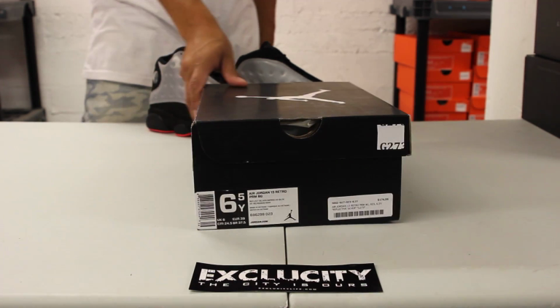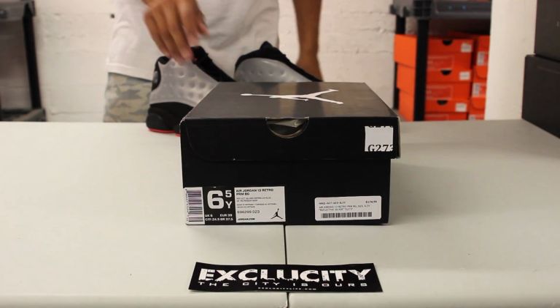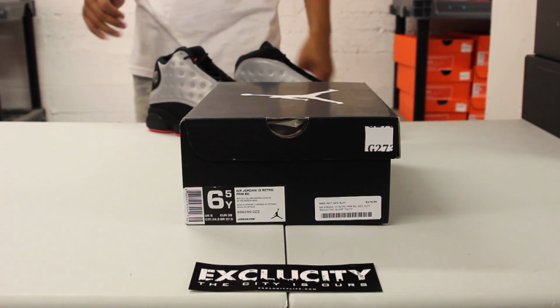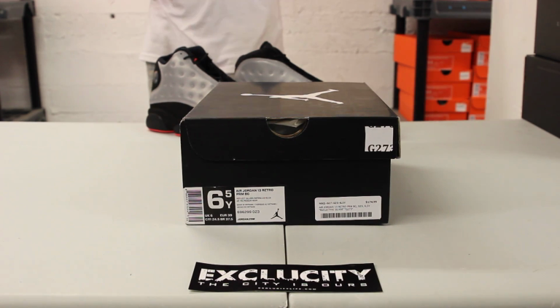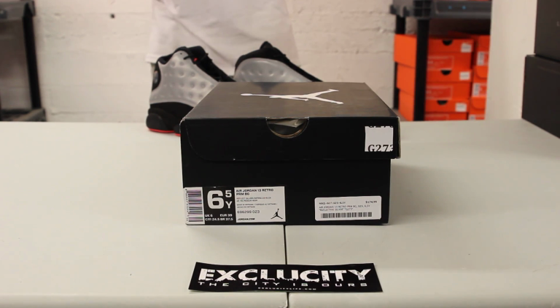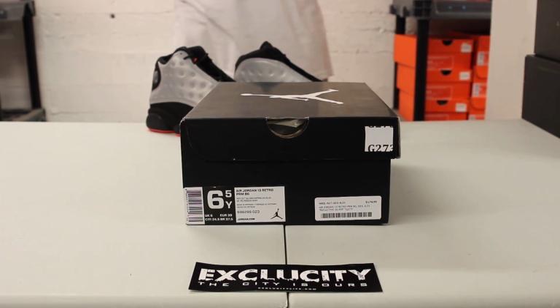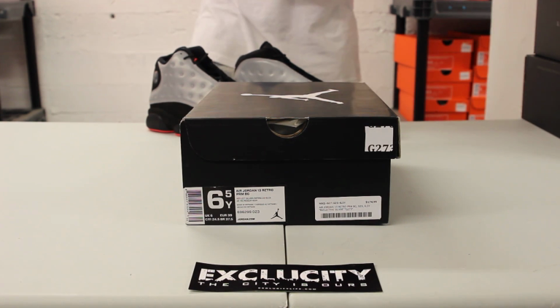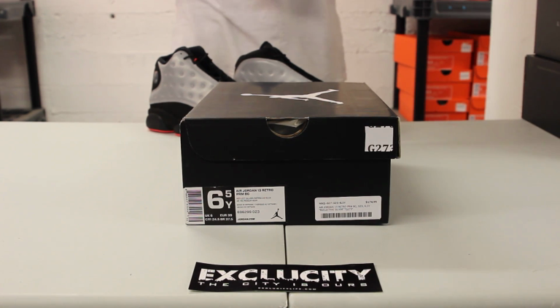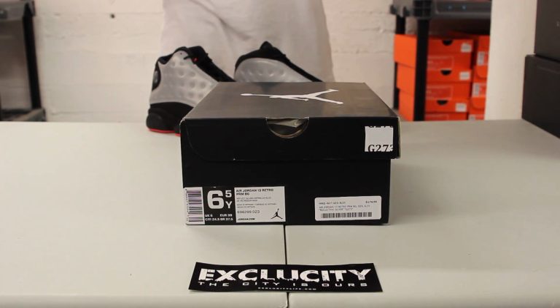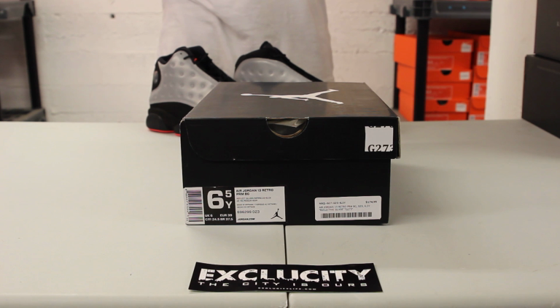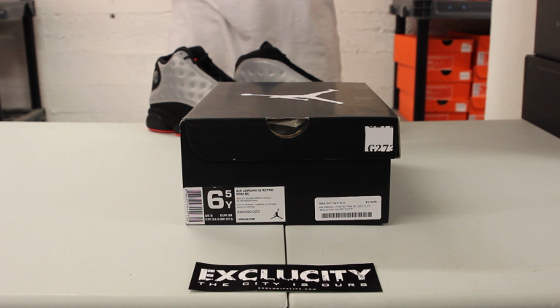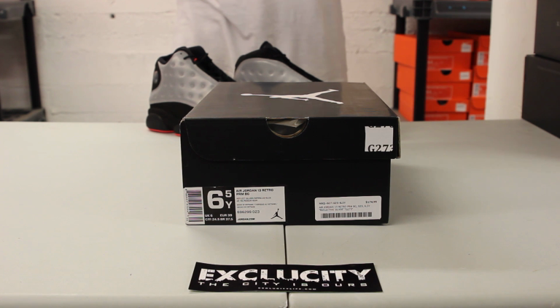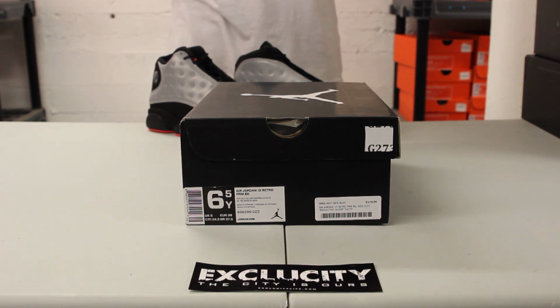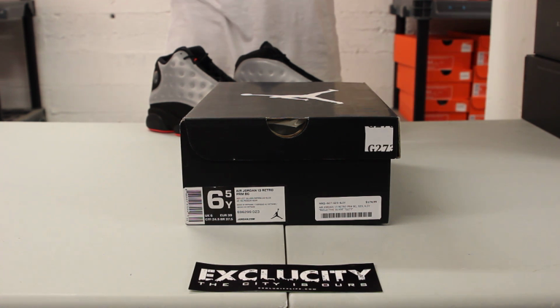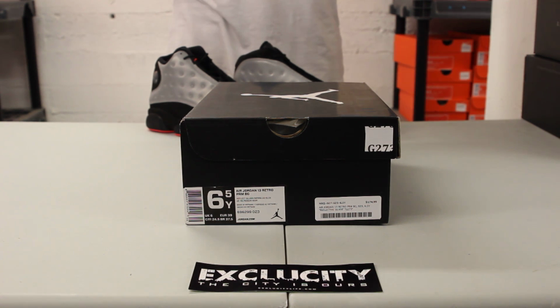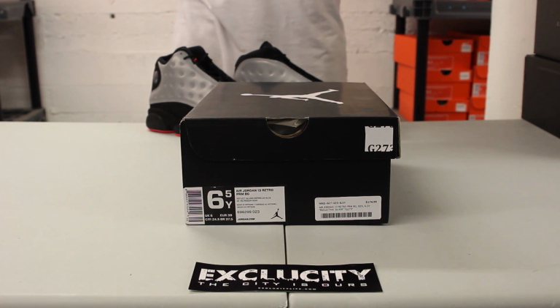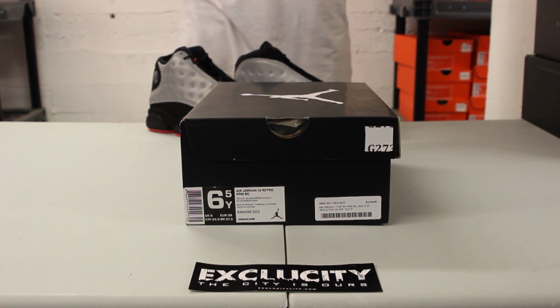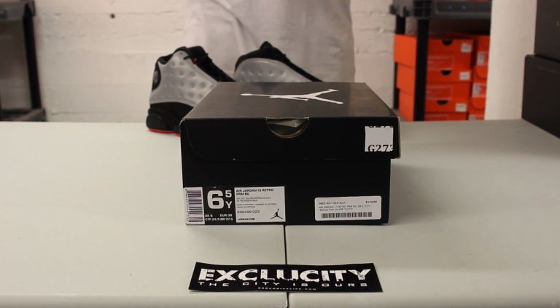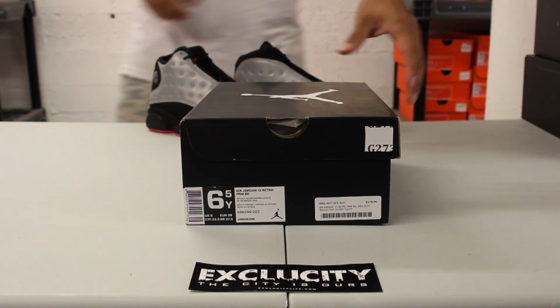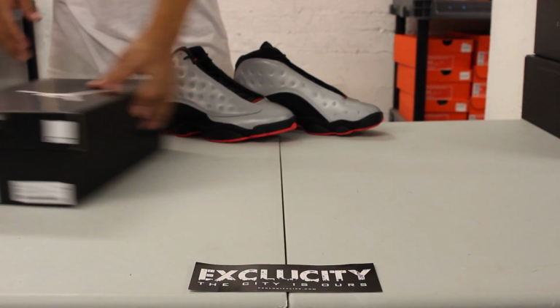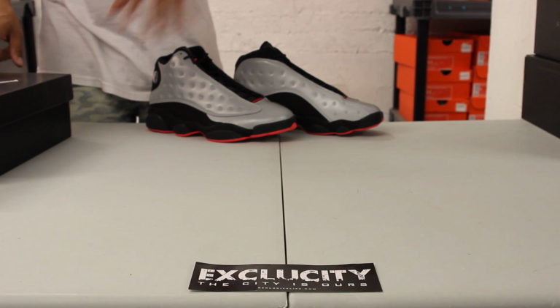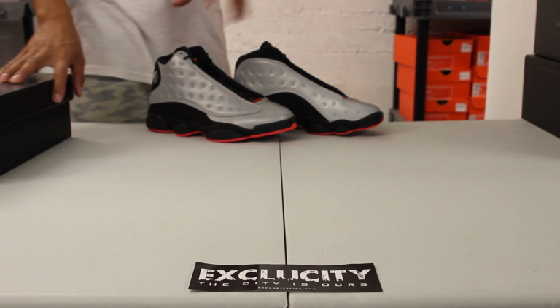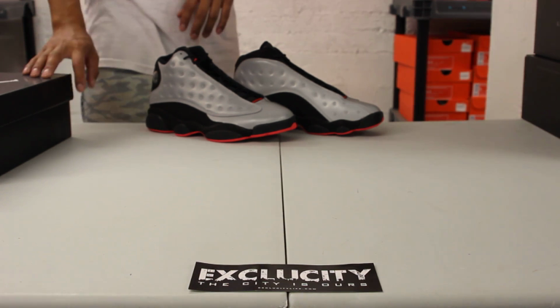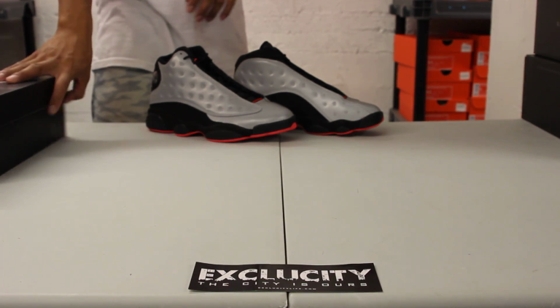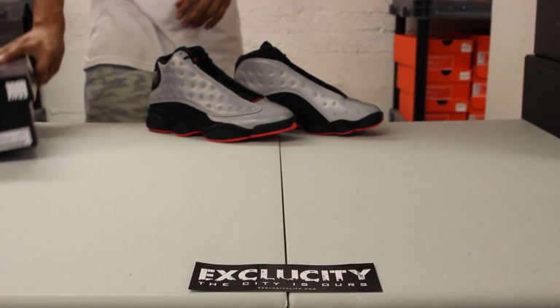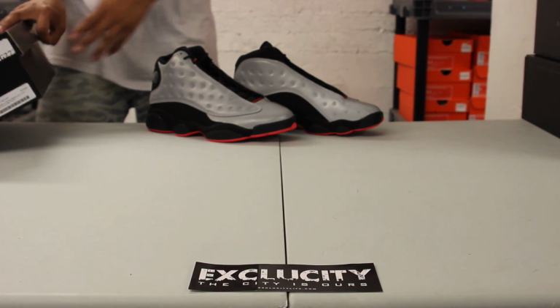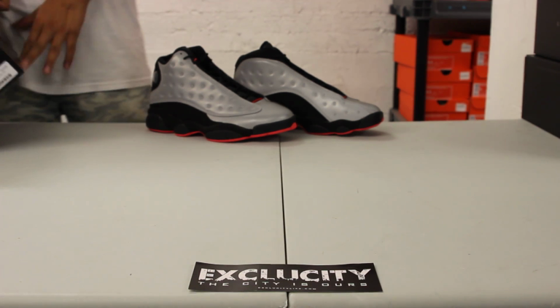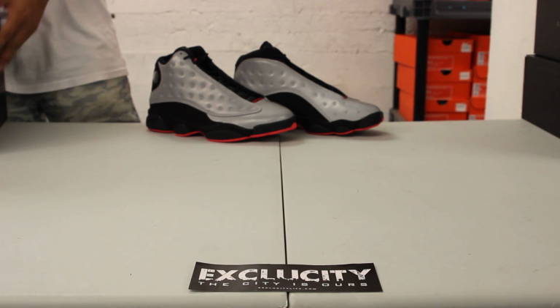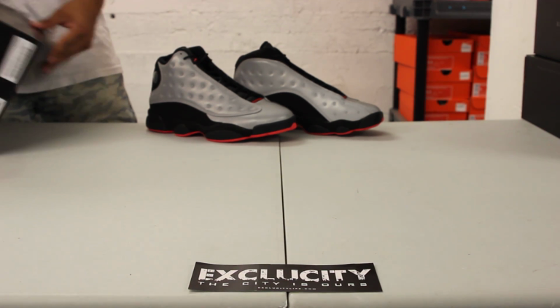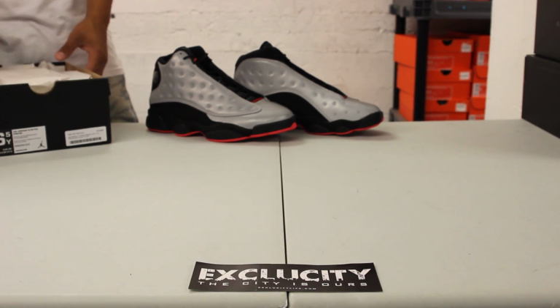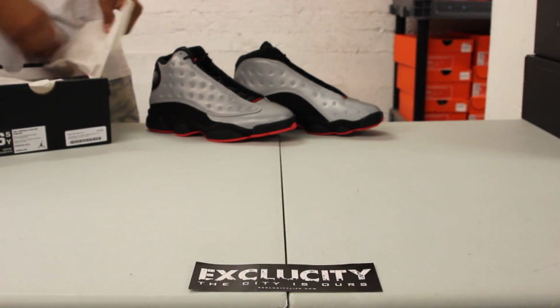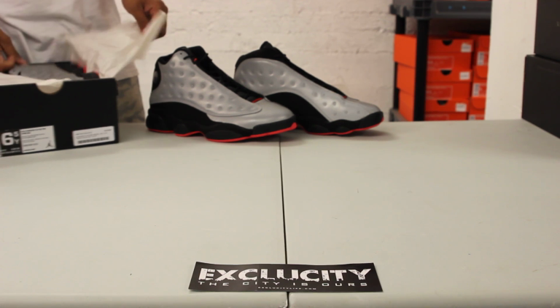What's up, it's ExoCity coming to you with another unboxing video. We got one for the ladies this time — it's the Air Jordan 13 Premium in the reflective colorway. We did do an unboxing video on the men's pair, and right now we're going to be doing a review on the women's pair.